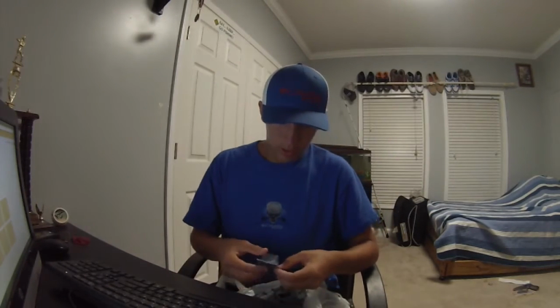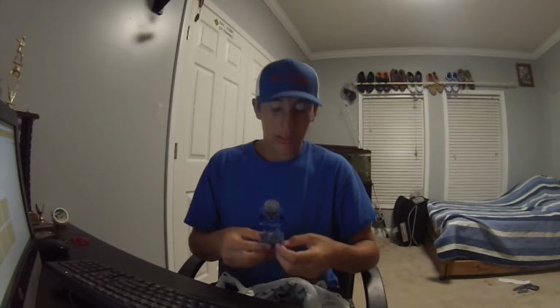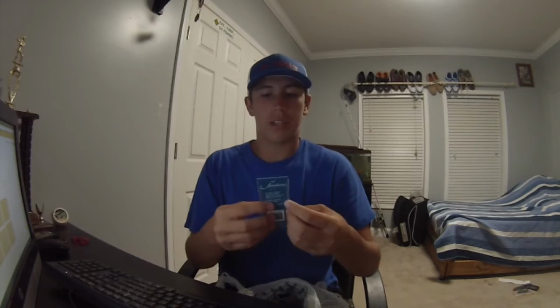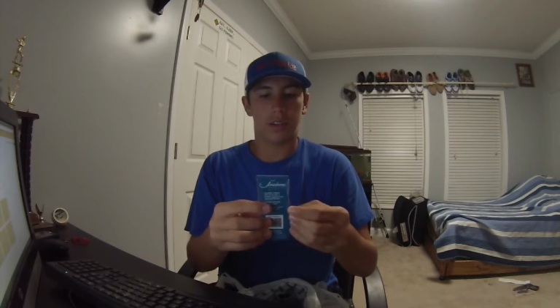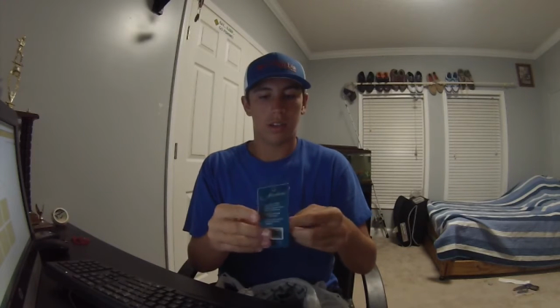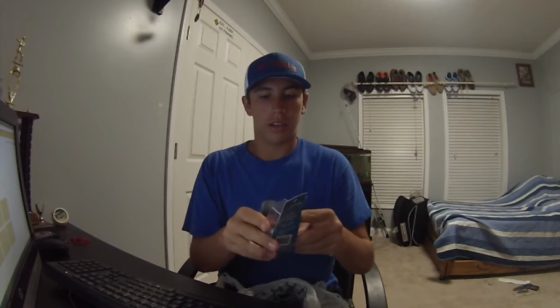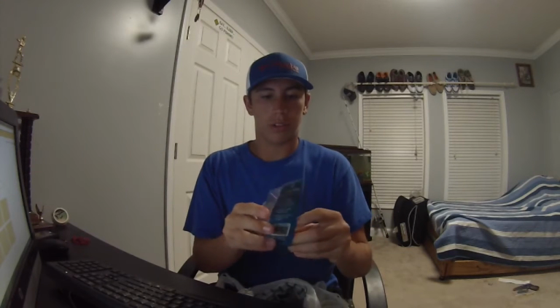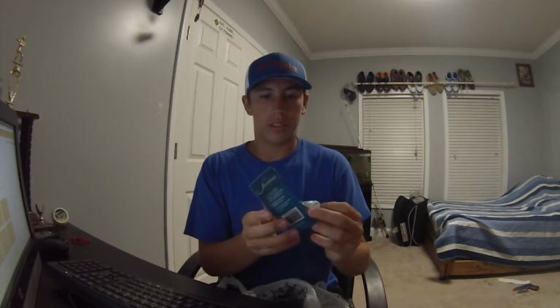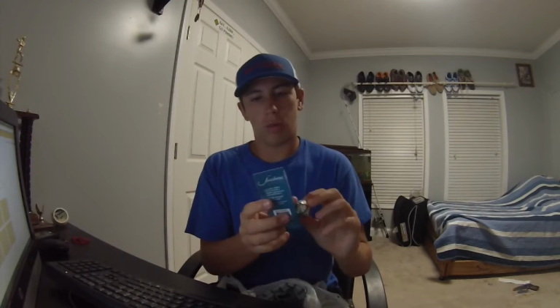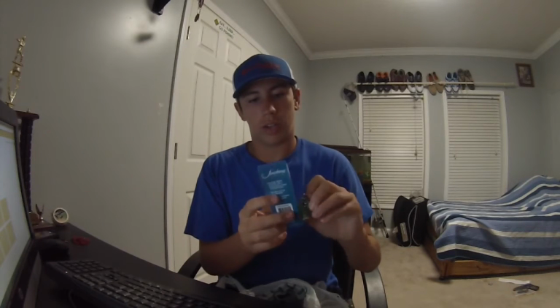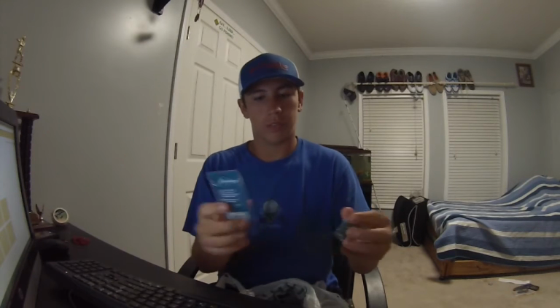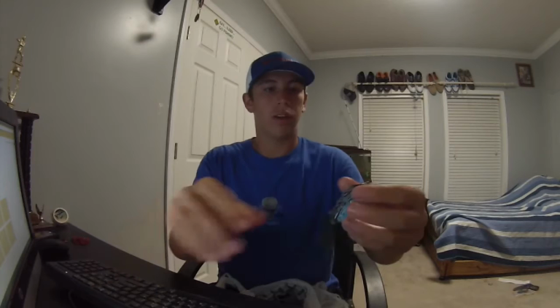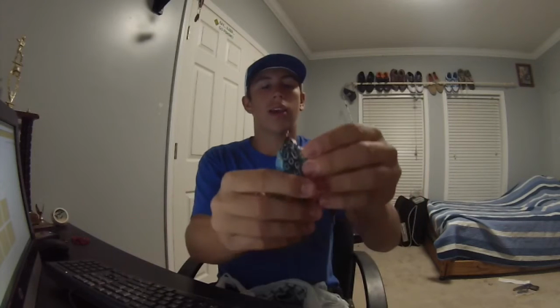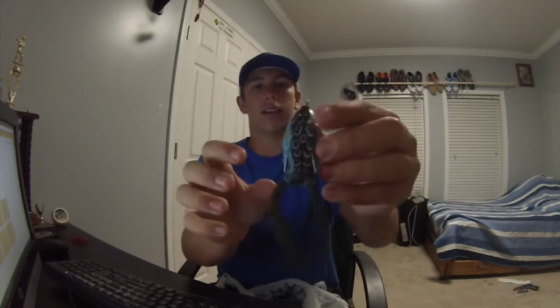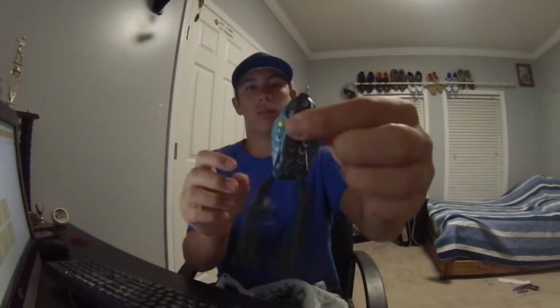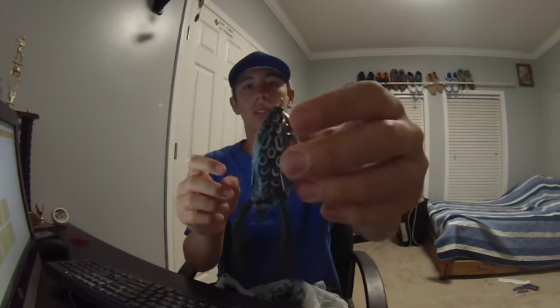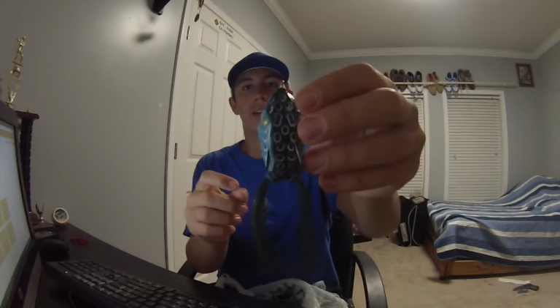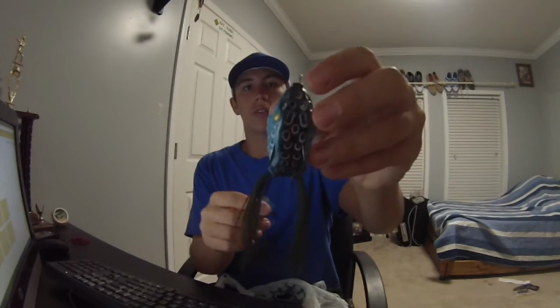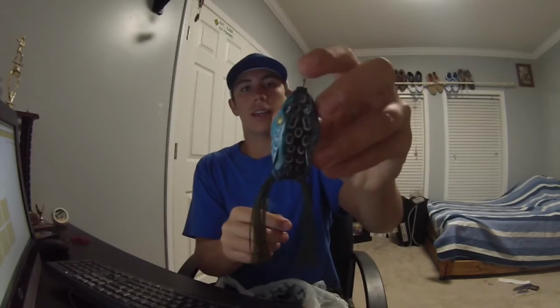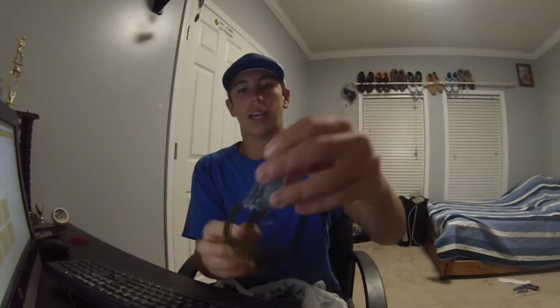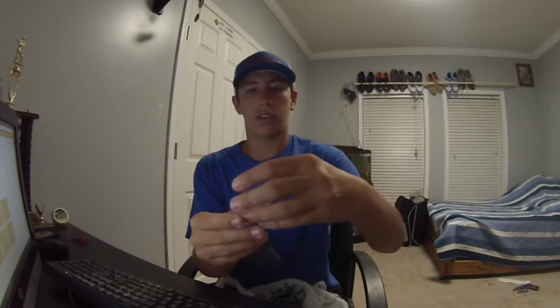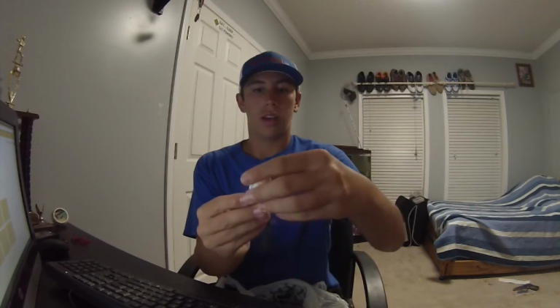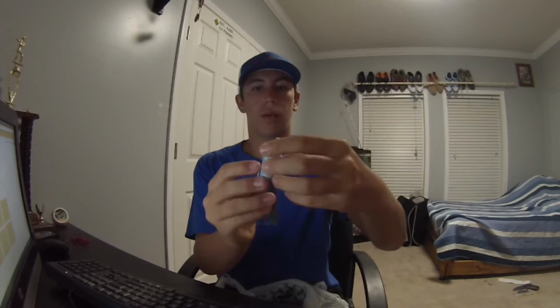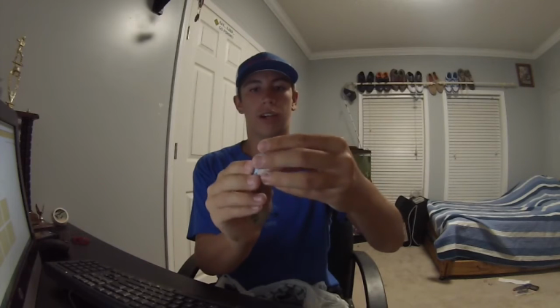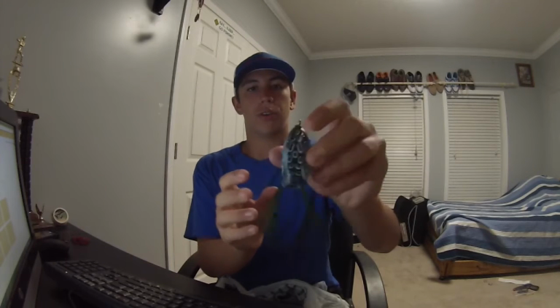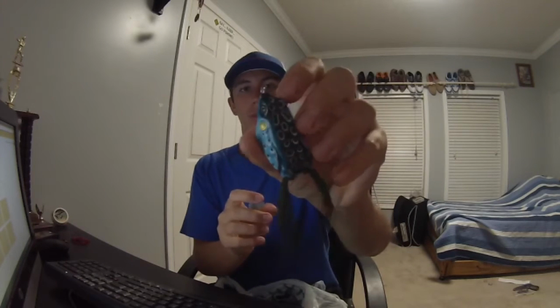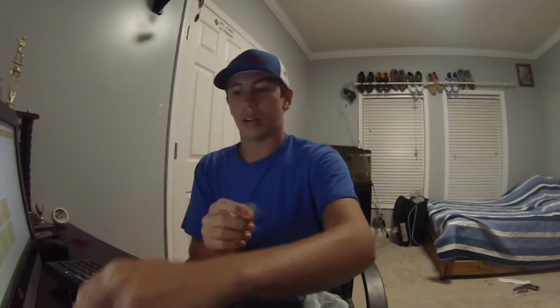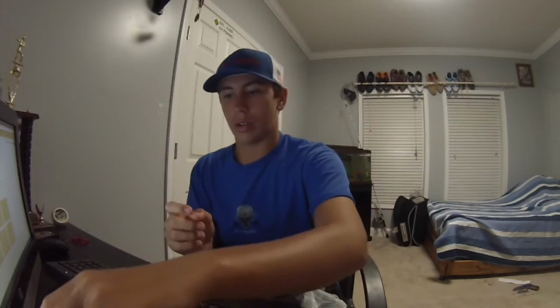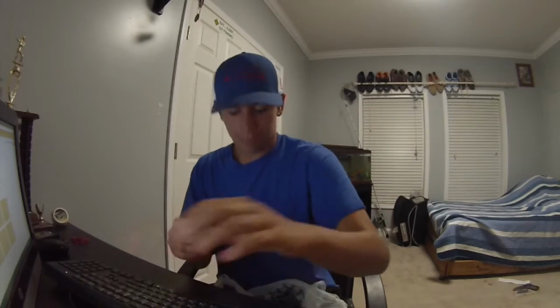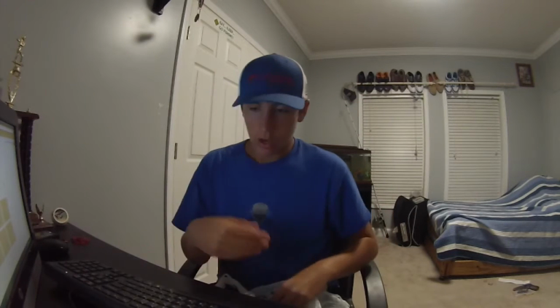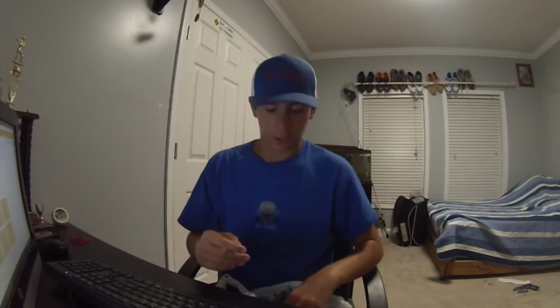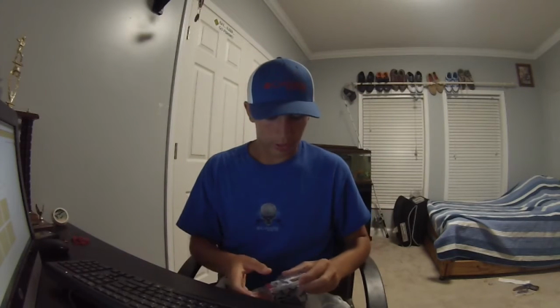This I got from Dick's Sporting Goods — it's the Jawball and Tackle Company lure. It looks pretty big but it's really not; it's like the size of the Booyah Pad Crasher Jr. It's a pretty cool color, so I got it — it was like $2.99.